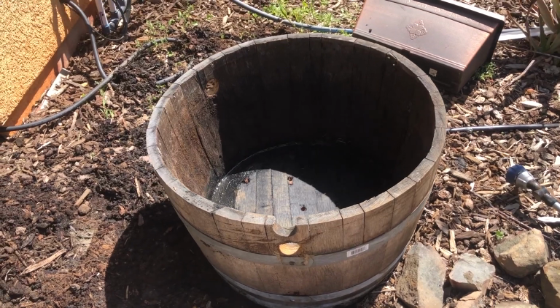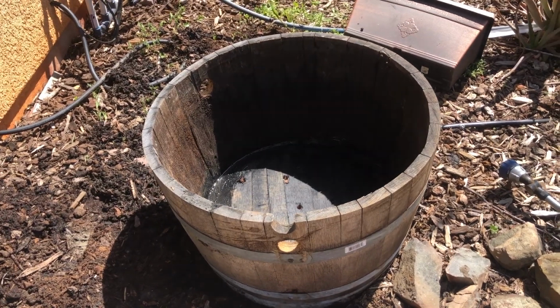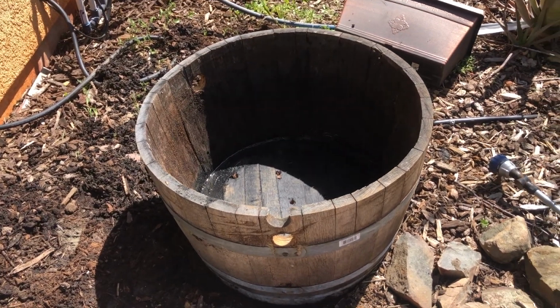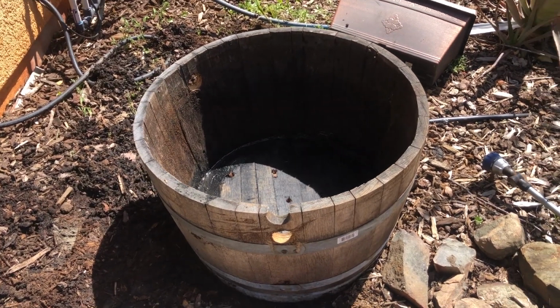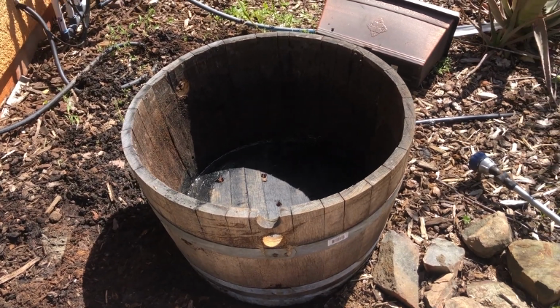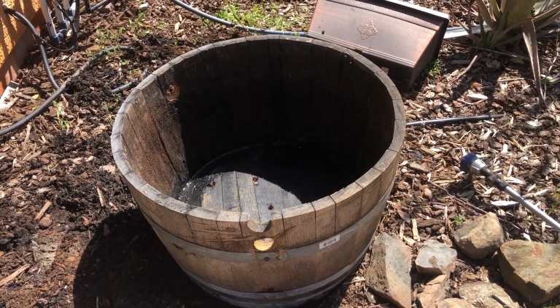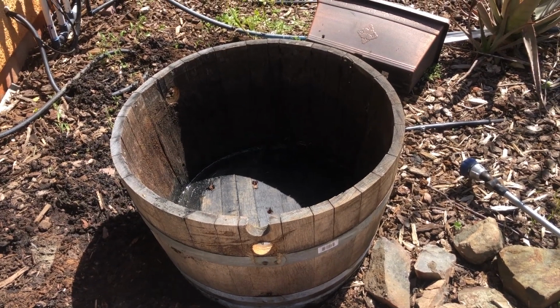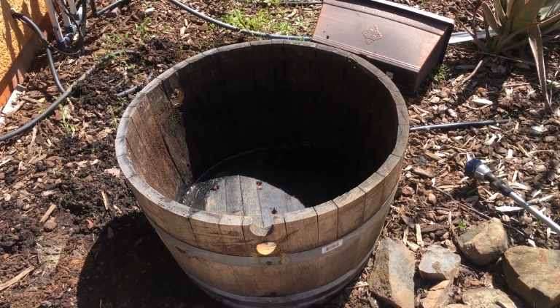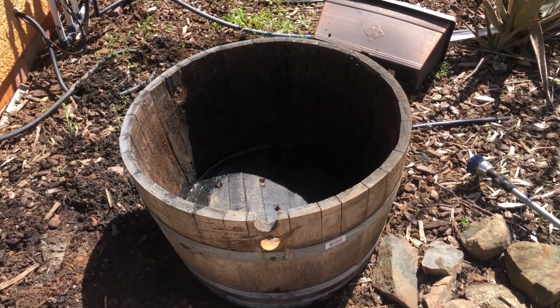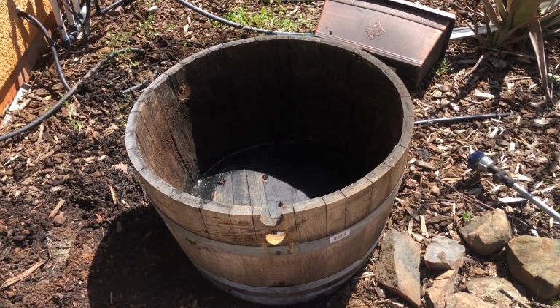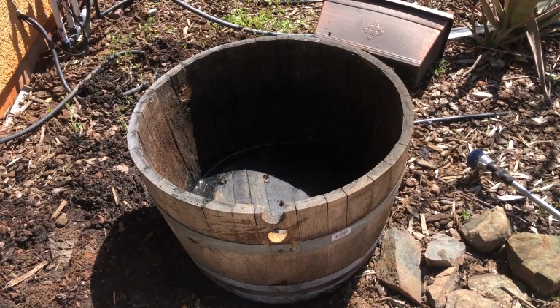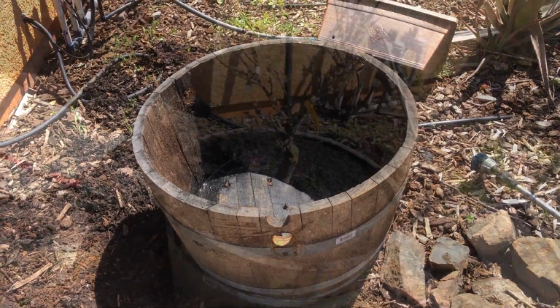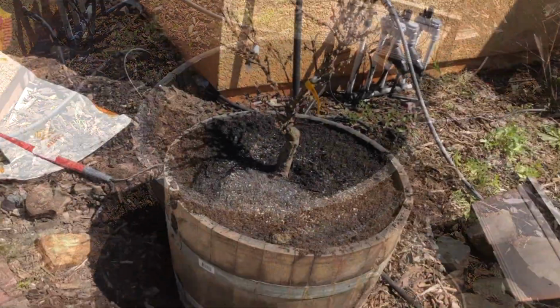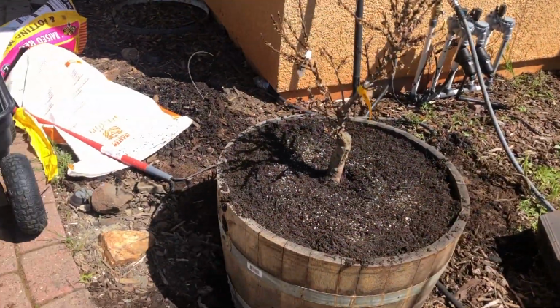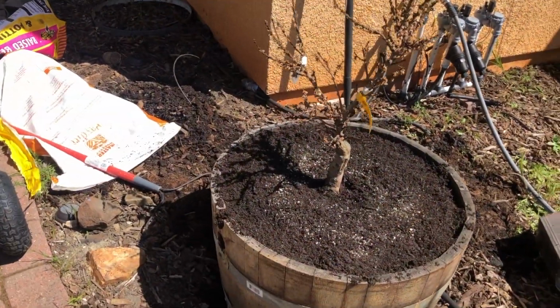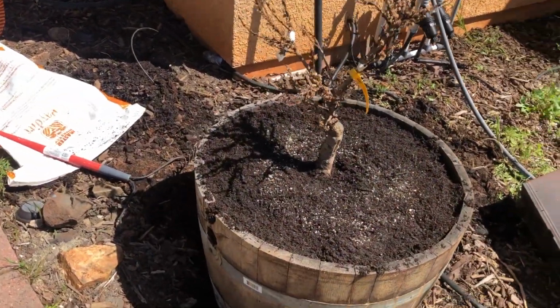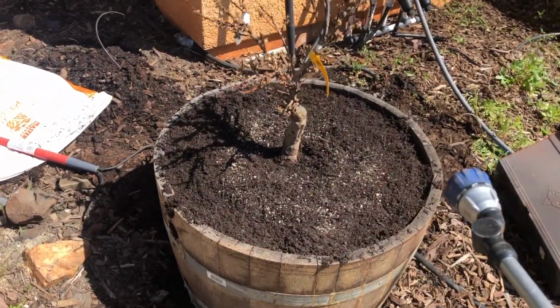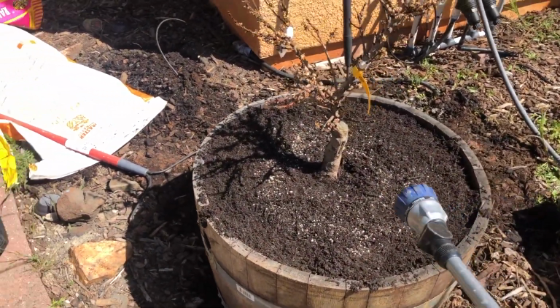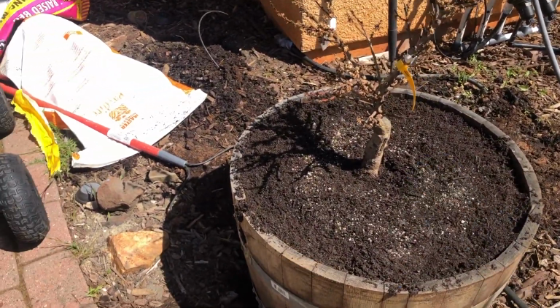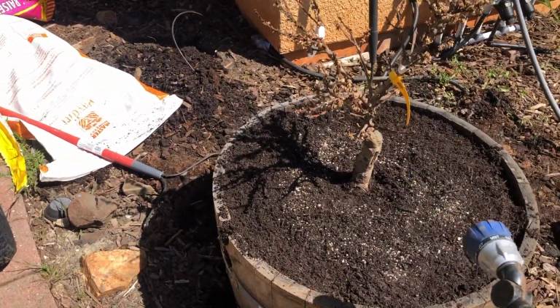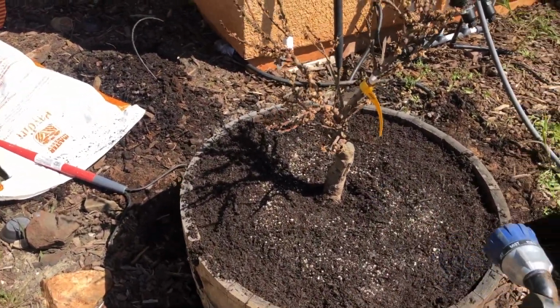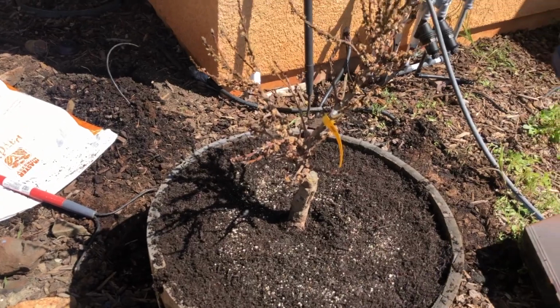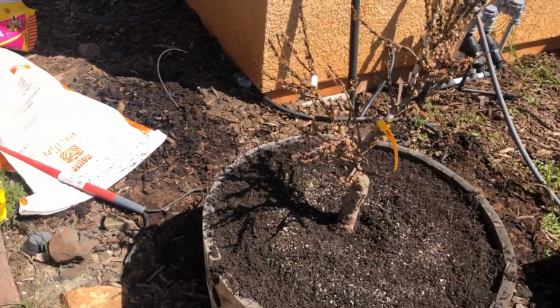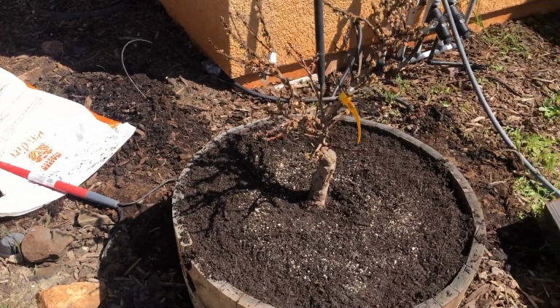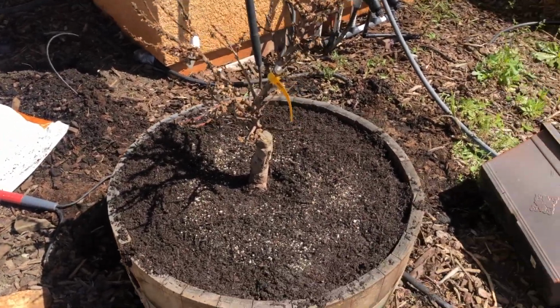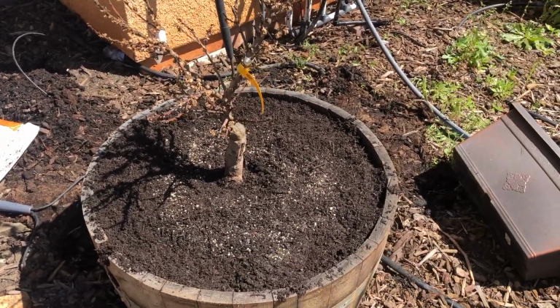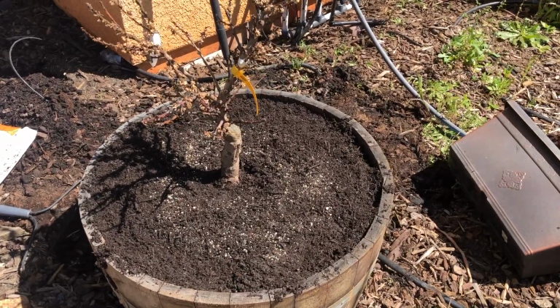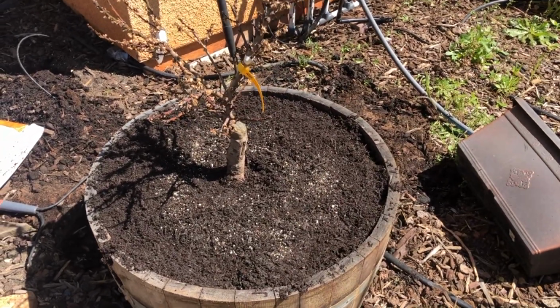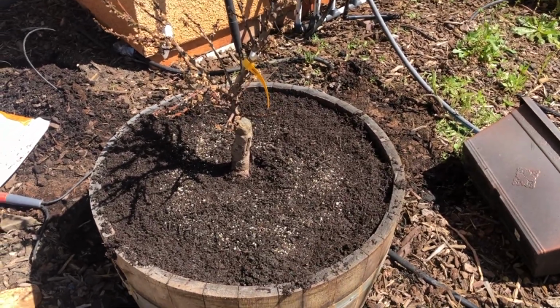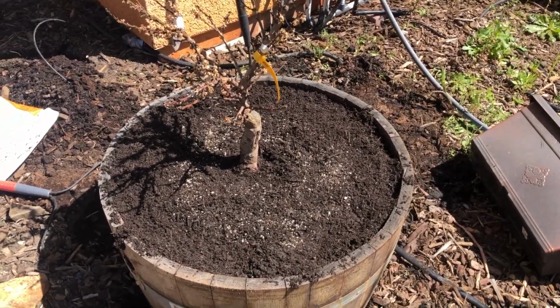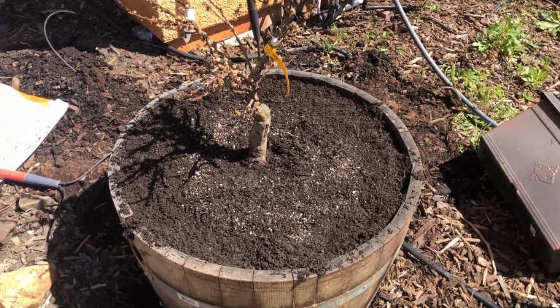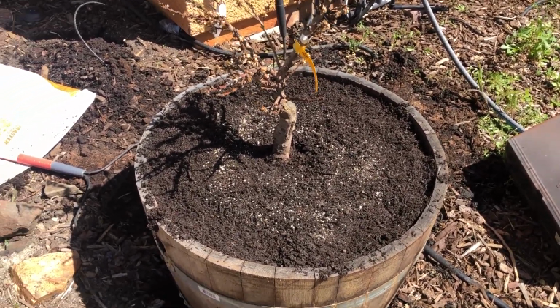Pray for me, y'all — pray for the nectarine! Okay, now it's in a fresh new home. I'm just gonna water it in, so I'm gonna put this on the mist setting.